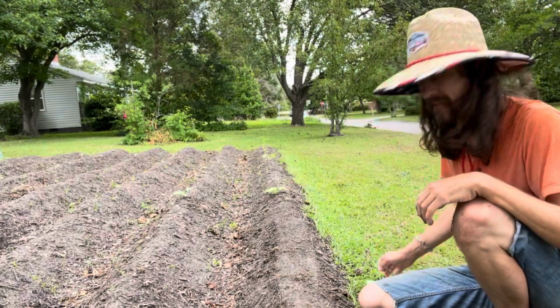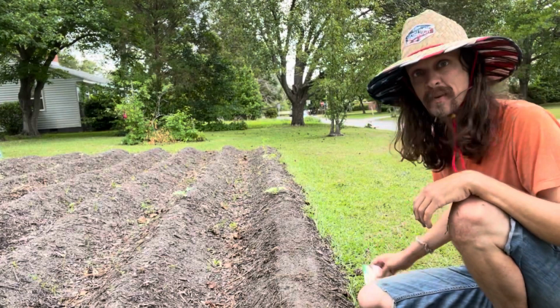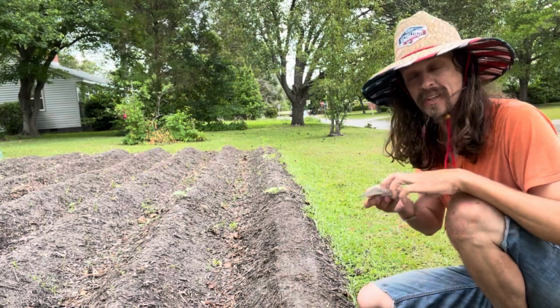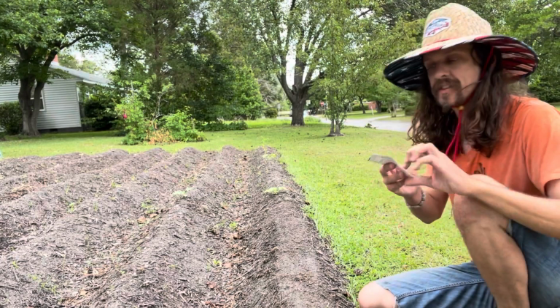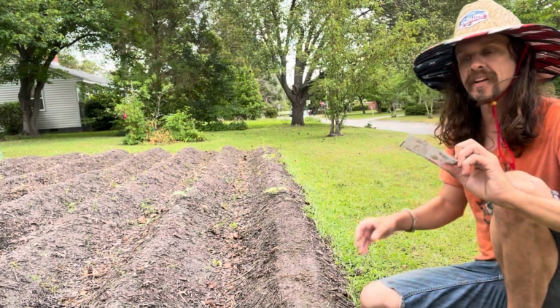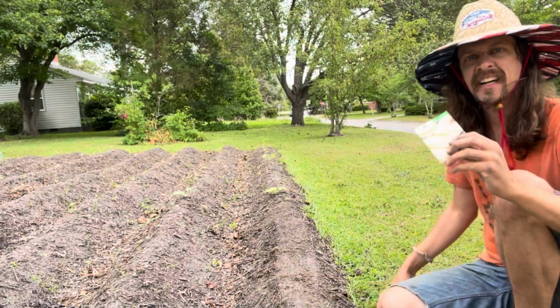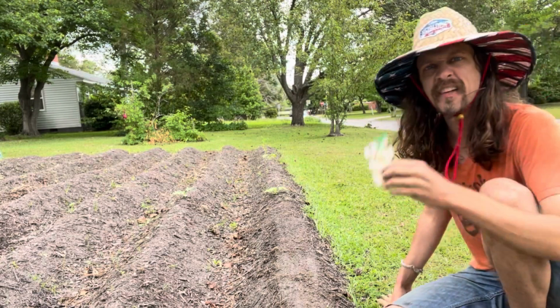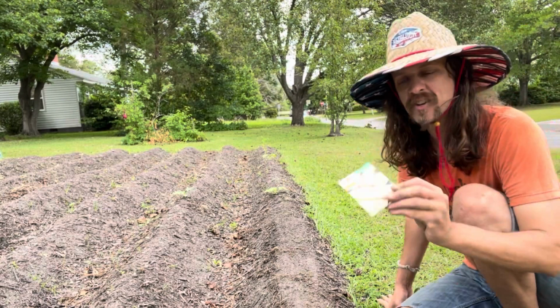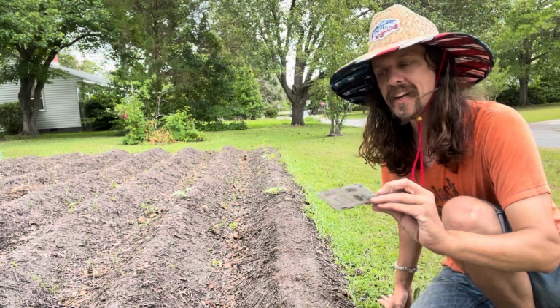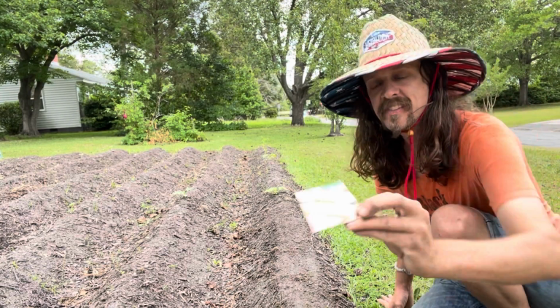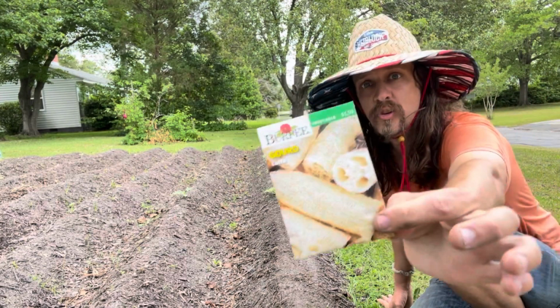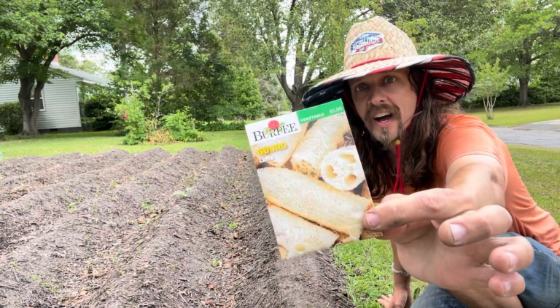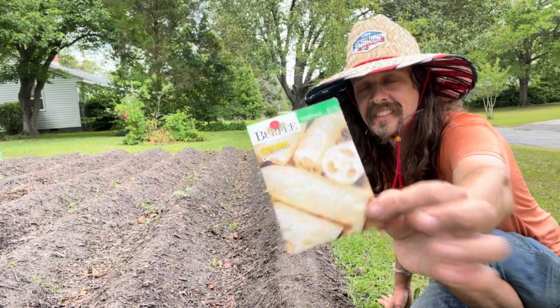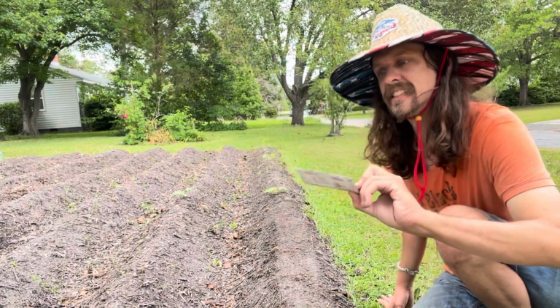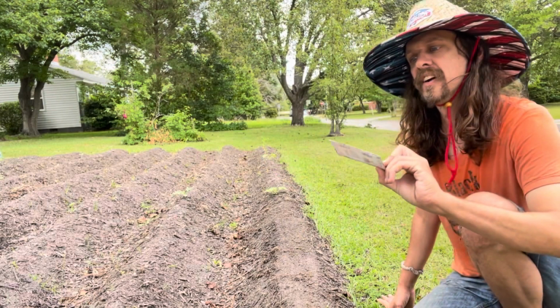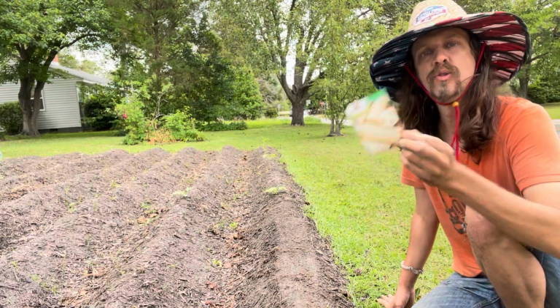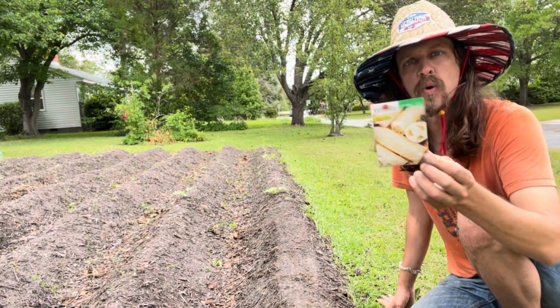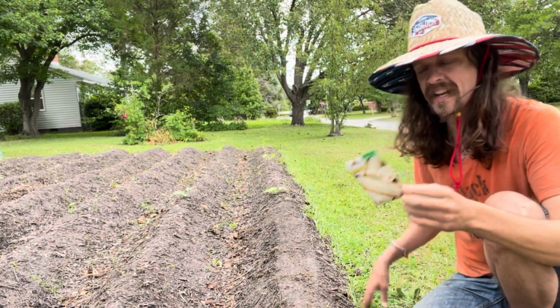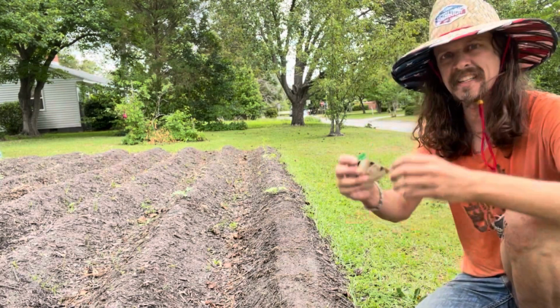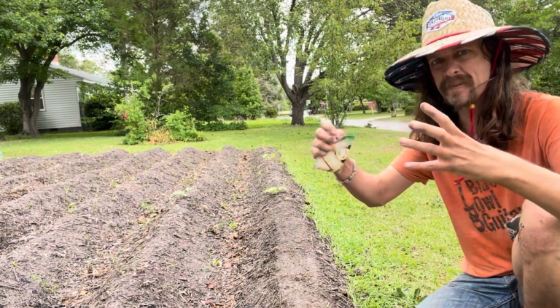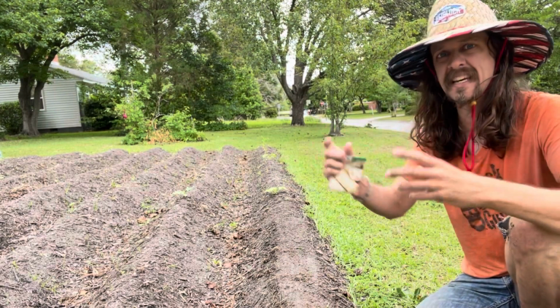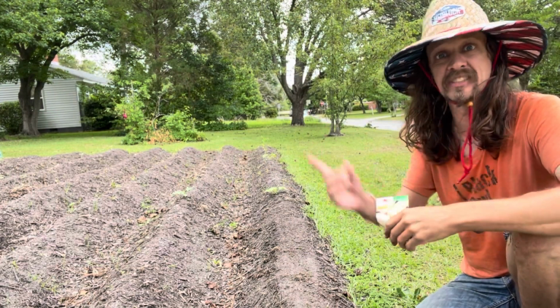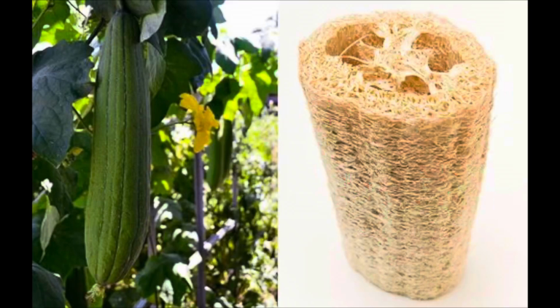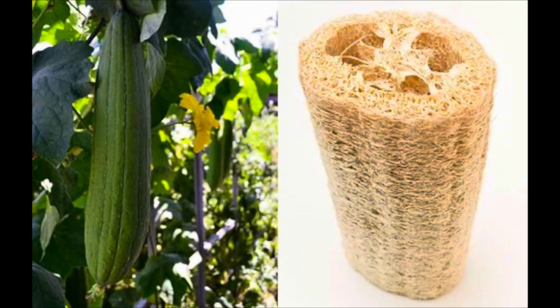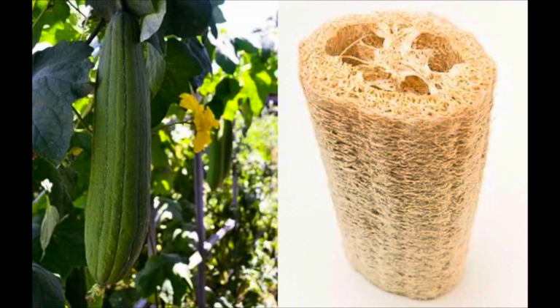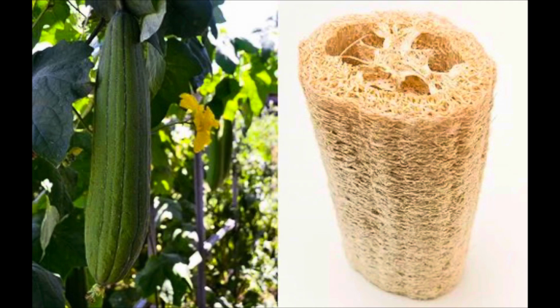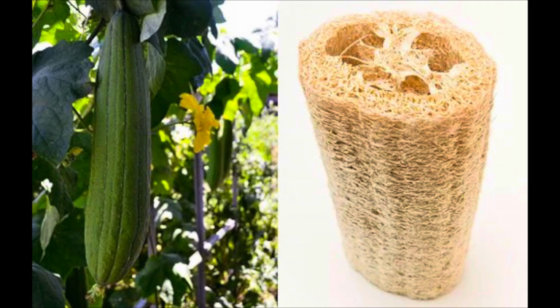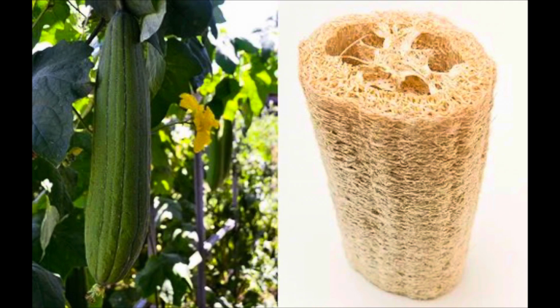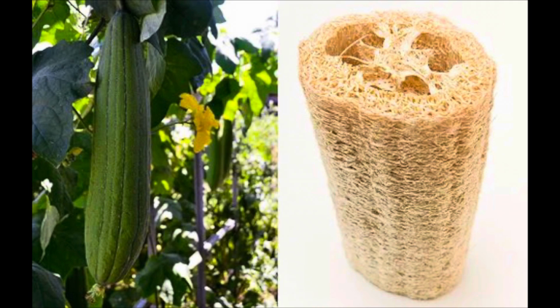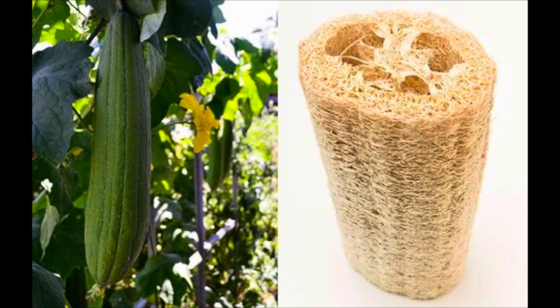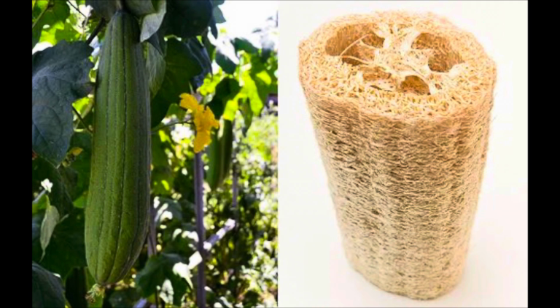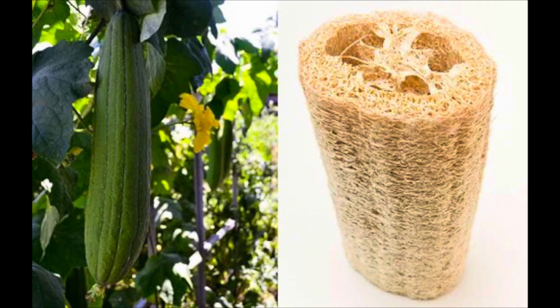I found something really cool at the store today. I actually found these at Target. These are loofah seeds — loofah gourds — and they make this big thing that looks like this, and you open it up and it creates loofah.